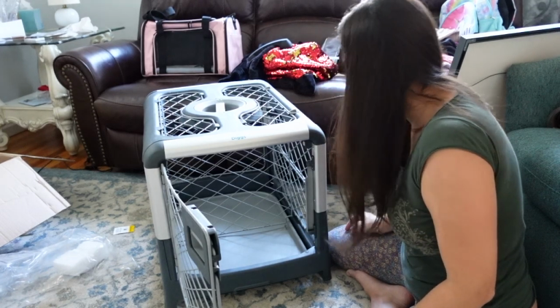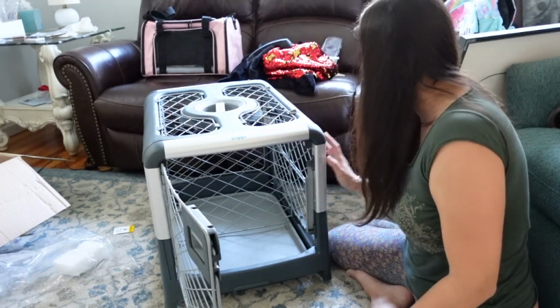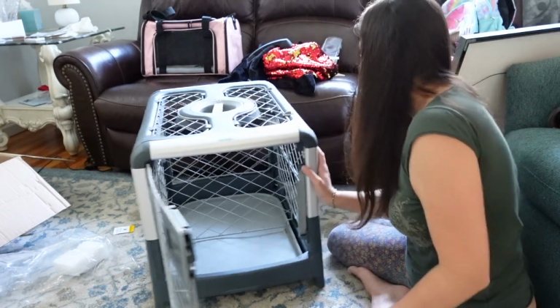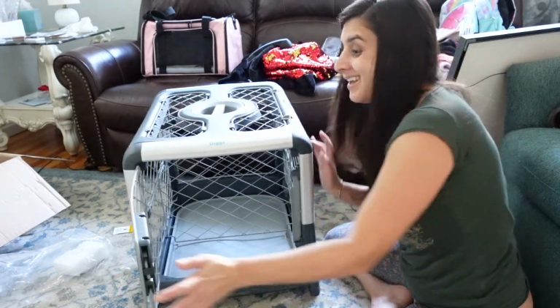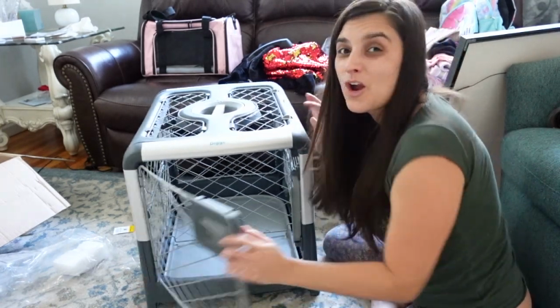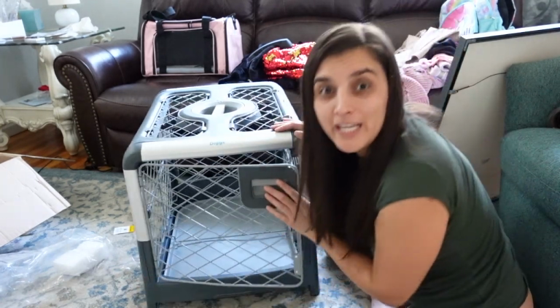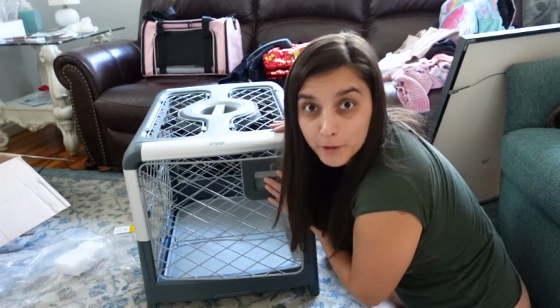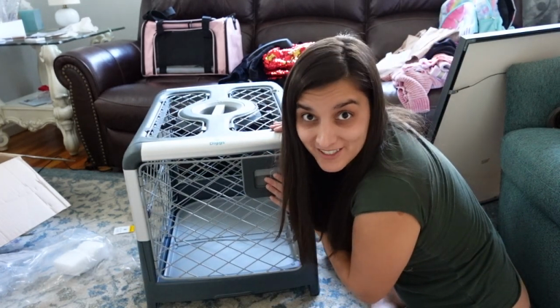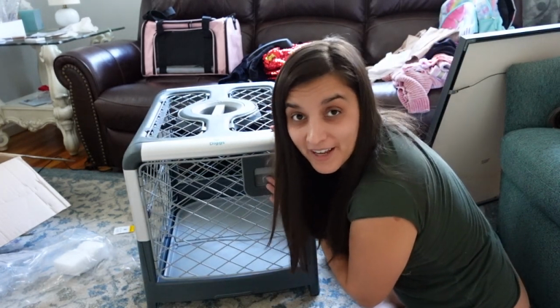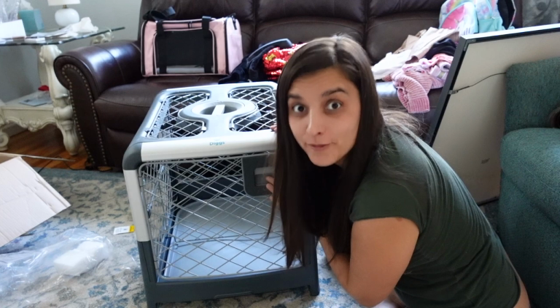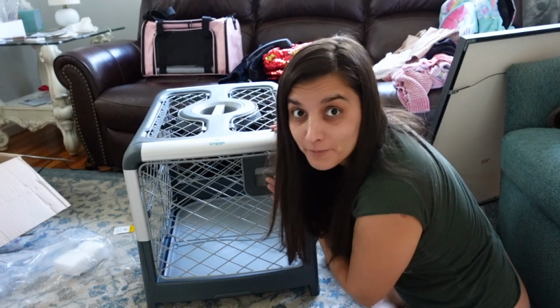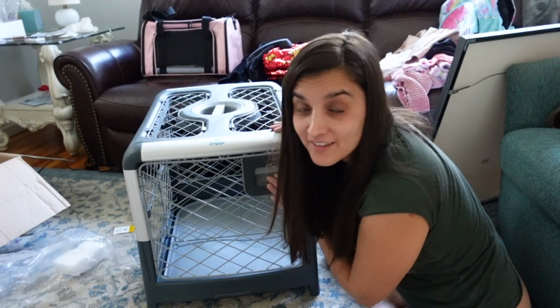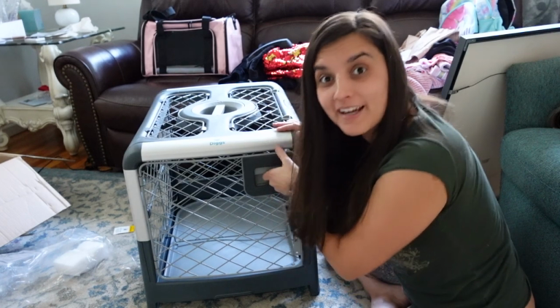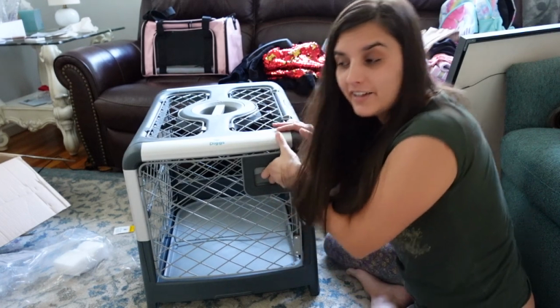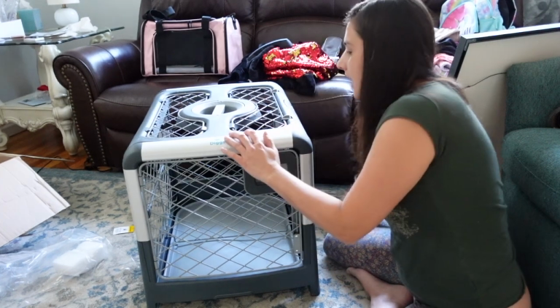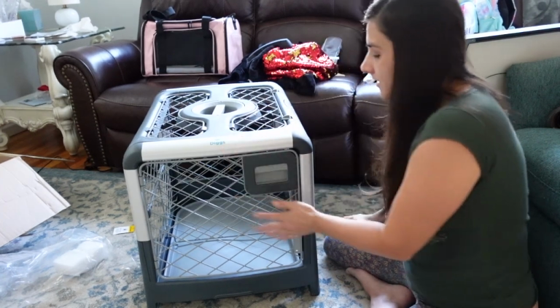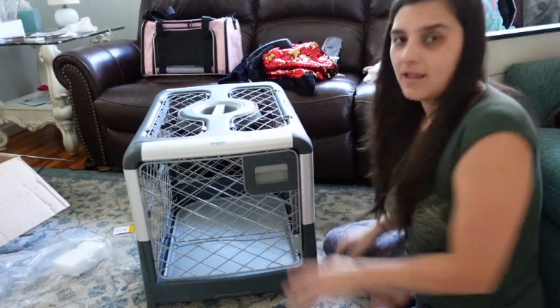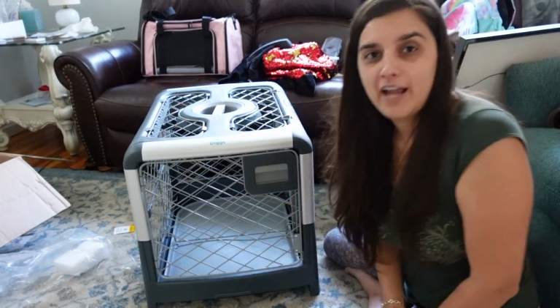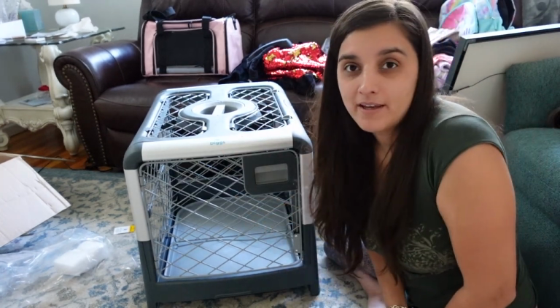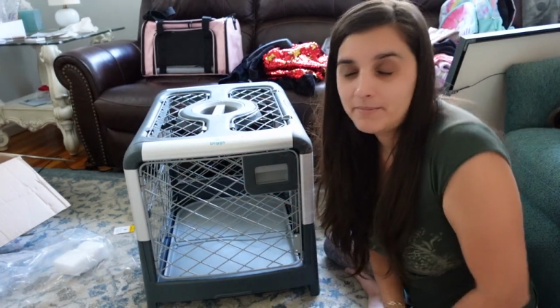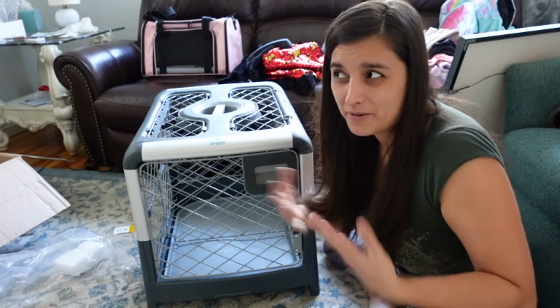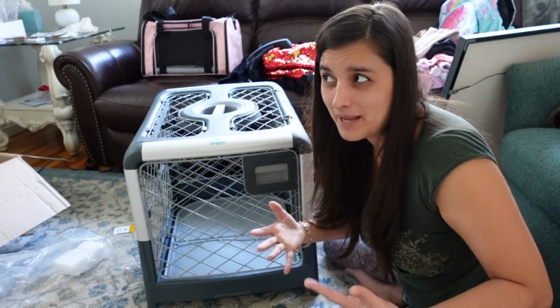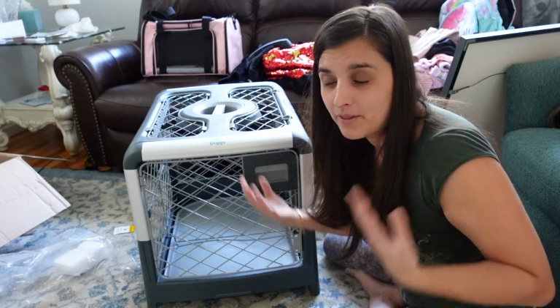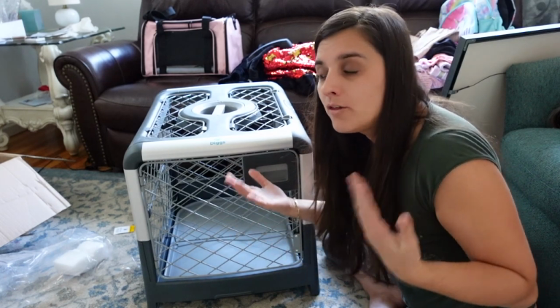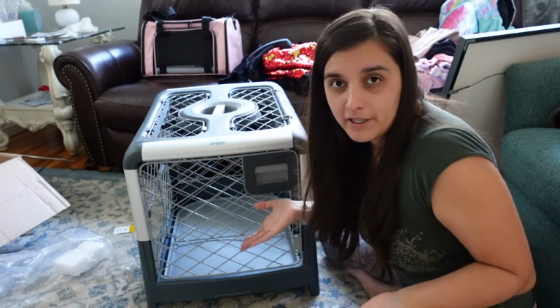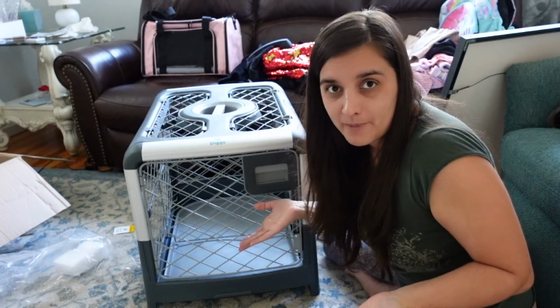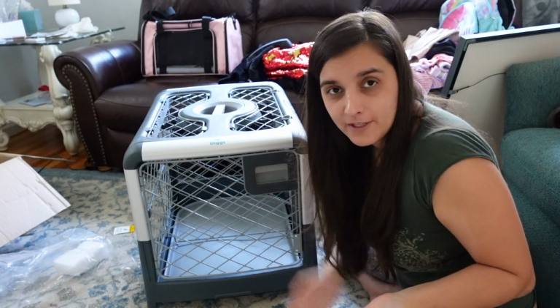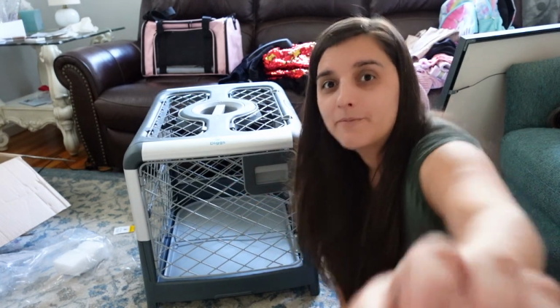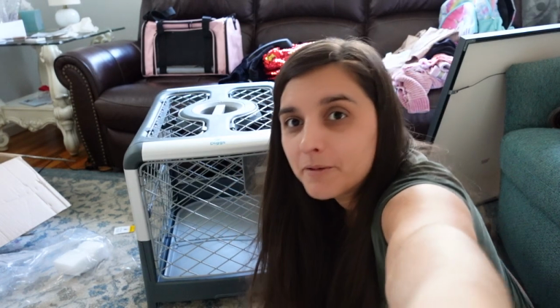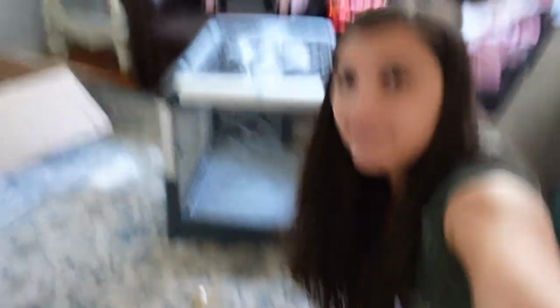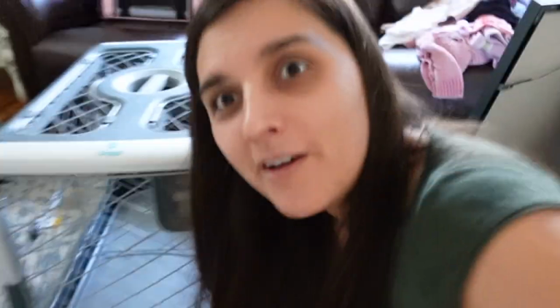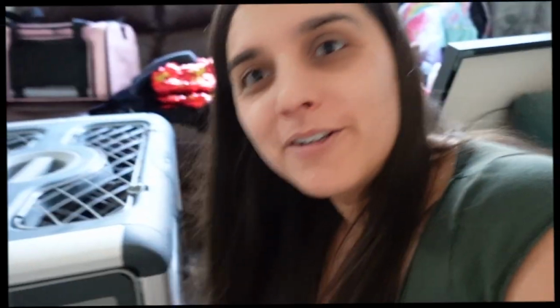So this is my refurbished — that means I got a deal on it. I'm very happy. I don't know if I'm going to be happy with the quality of my unboxing video, but I'm very happy with my crate, and that's really all that matters, right?